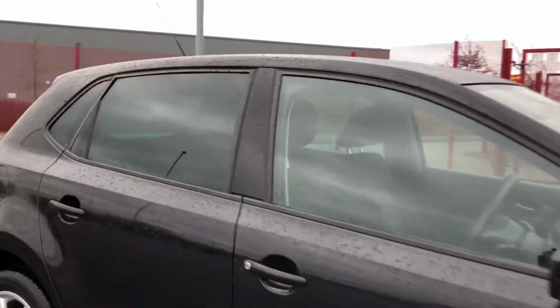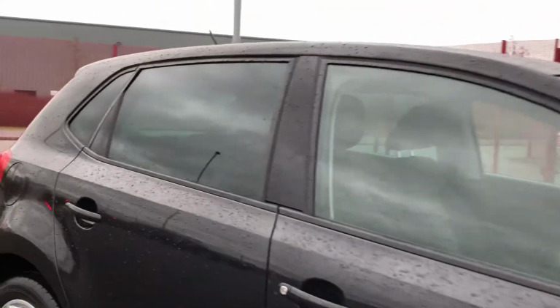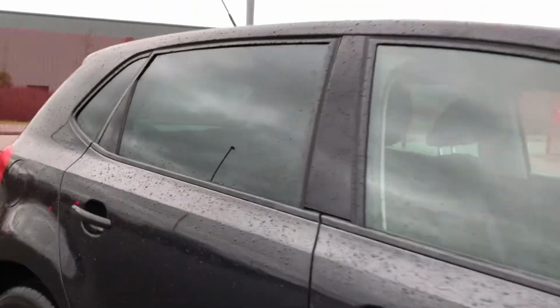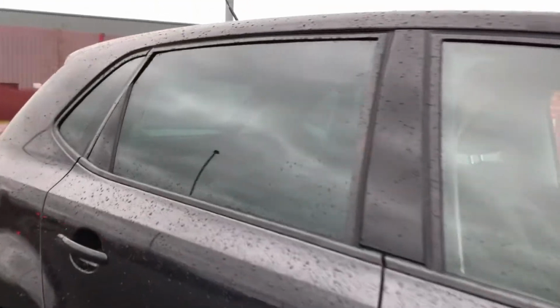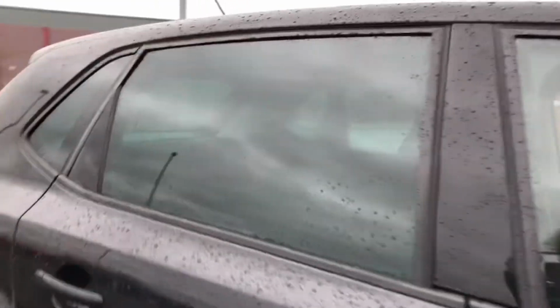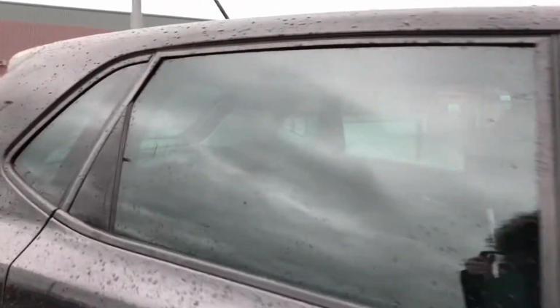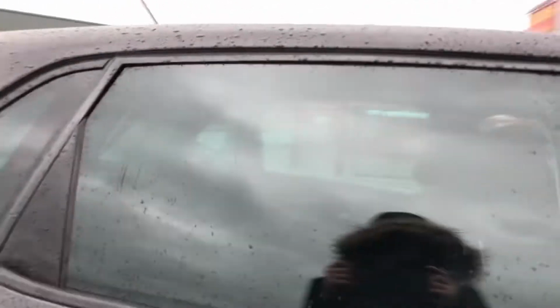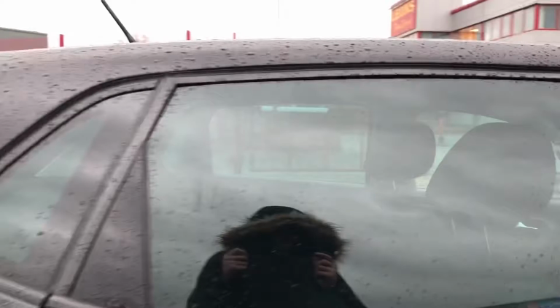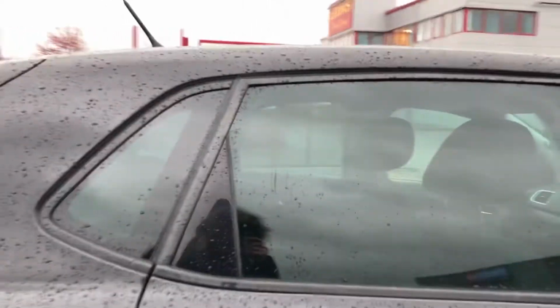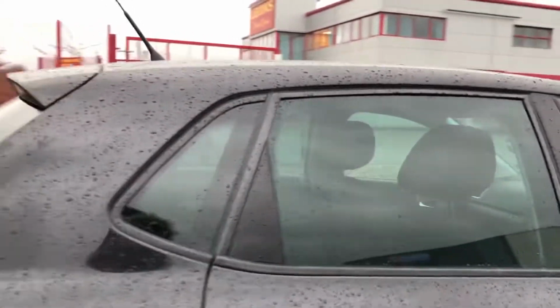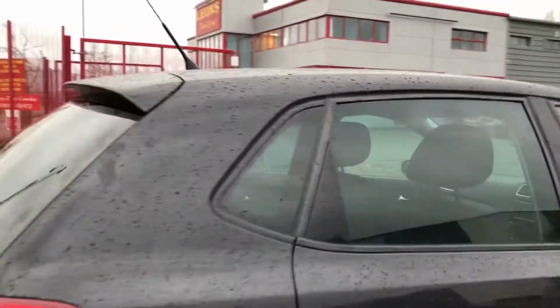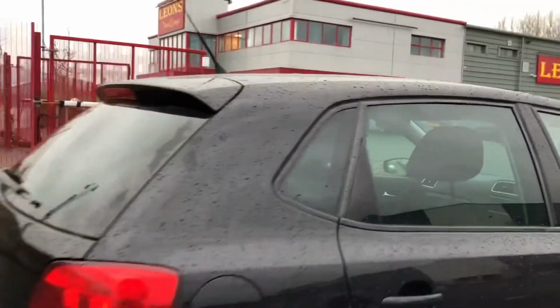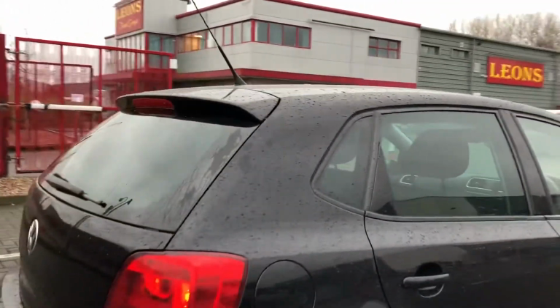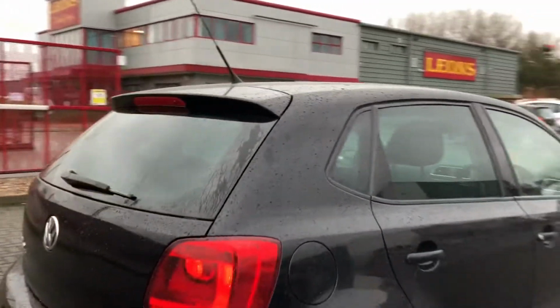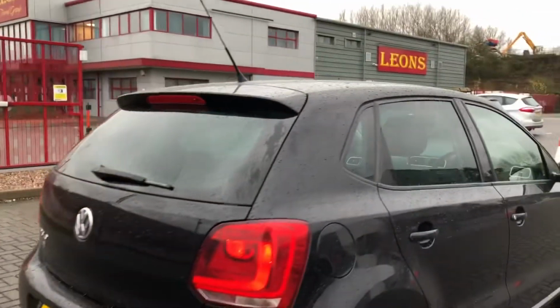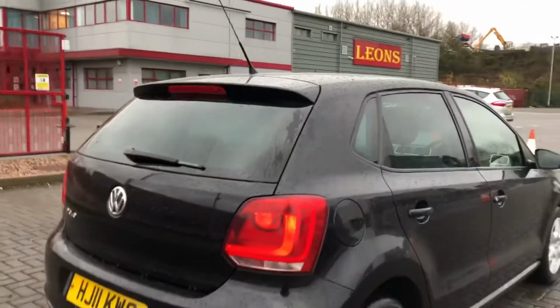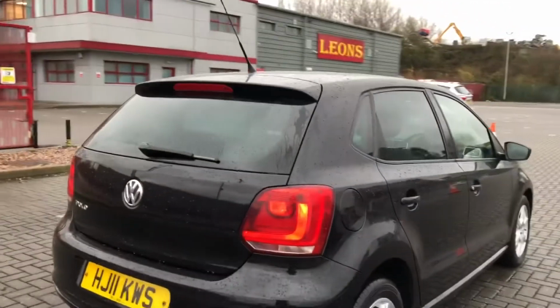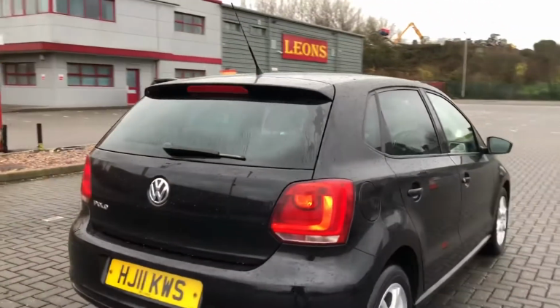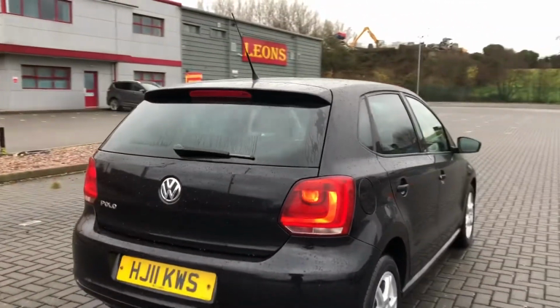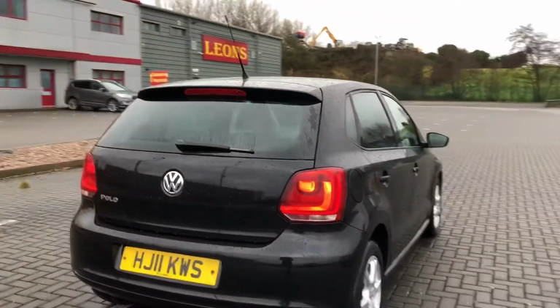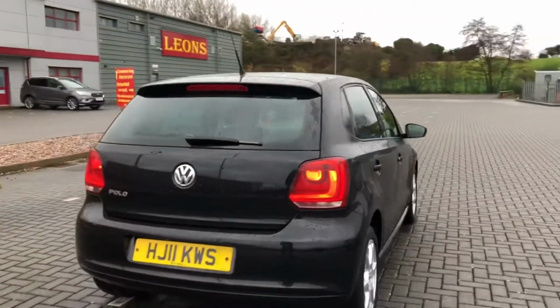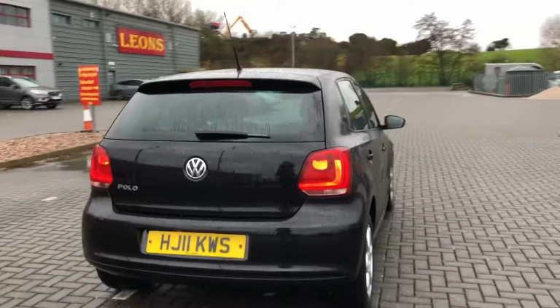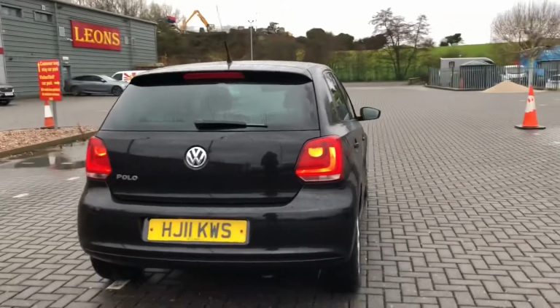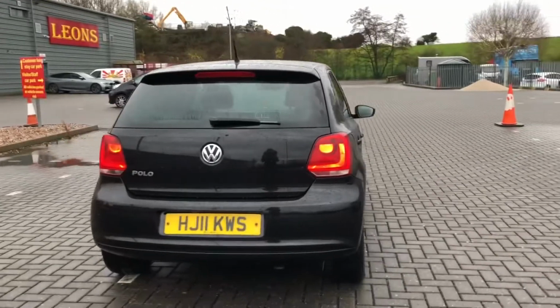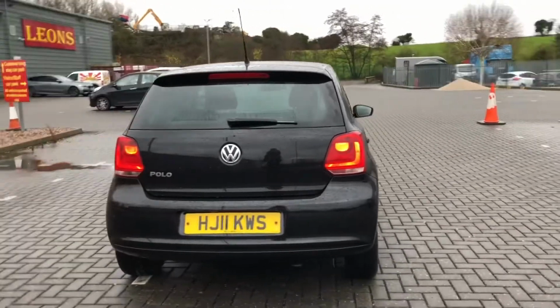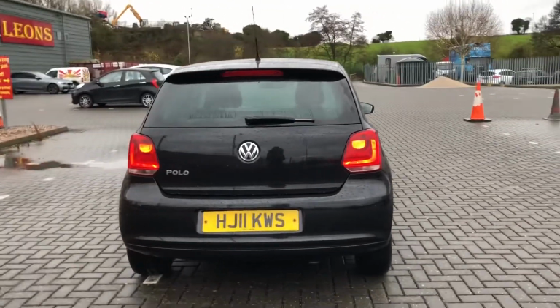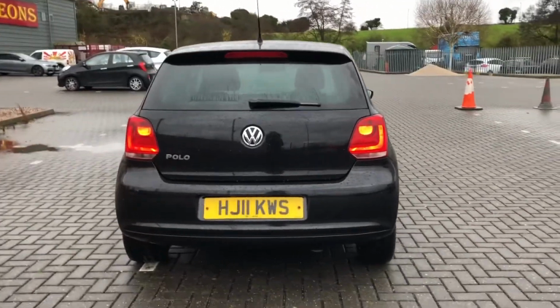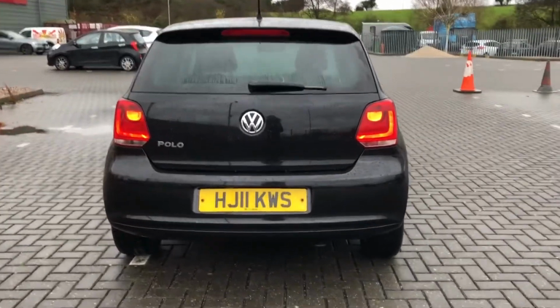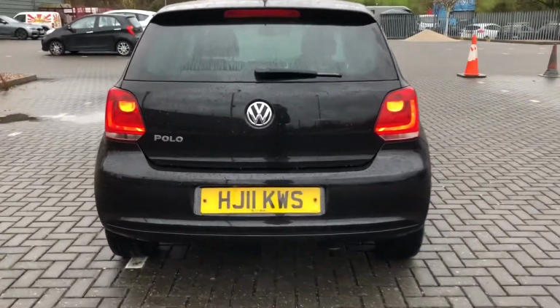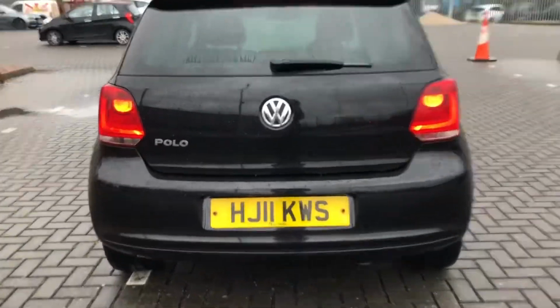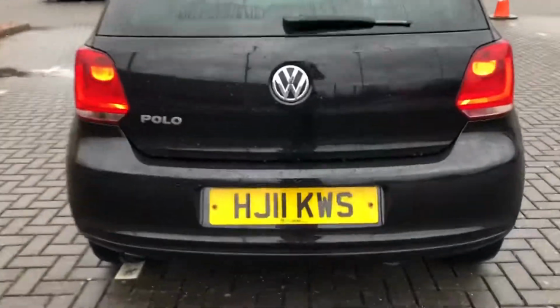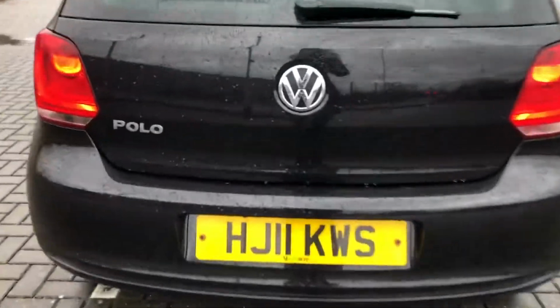You can also see you have got tinted windows in the rear. This means that any possessions kept in the rear seats or in the boot are completely safe from prying eyes, and it just adds that little bit of extra security.